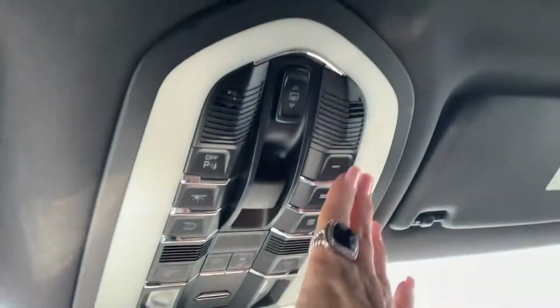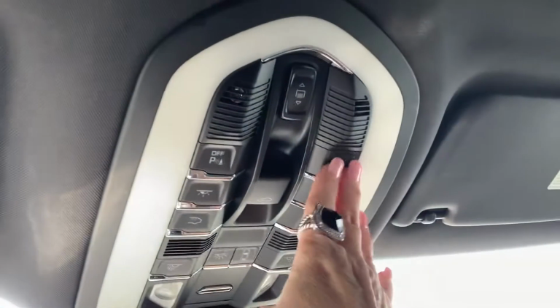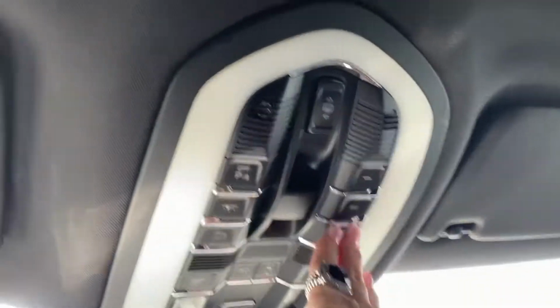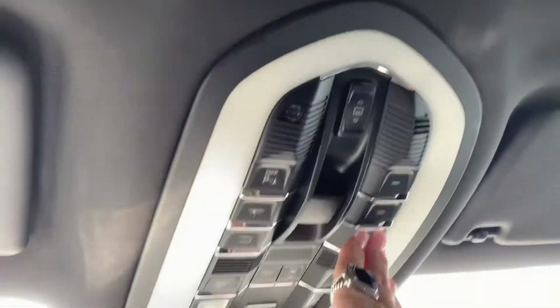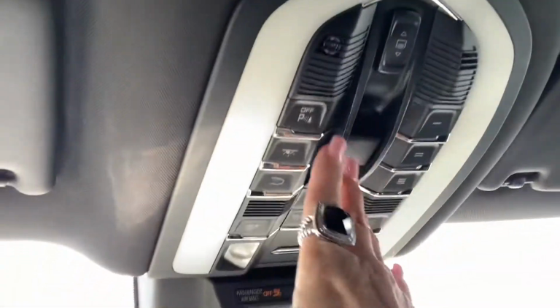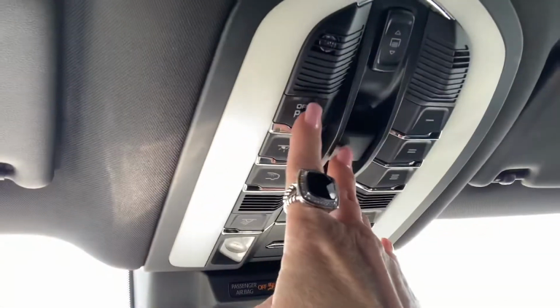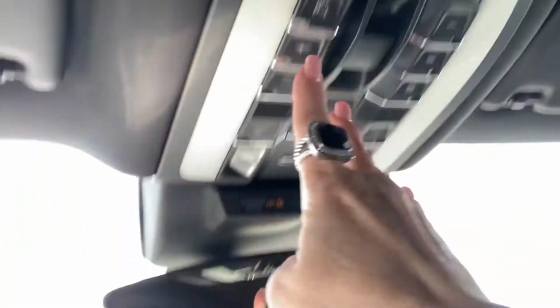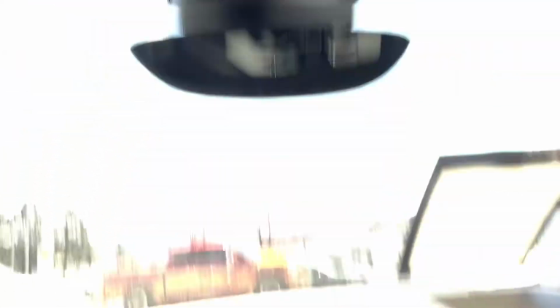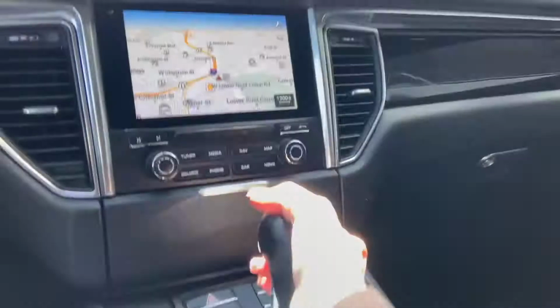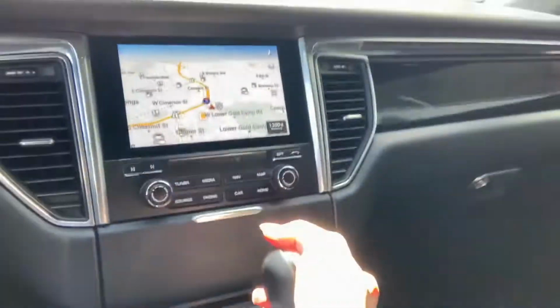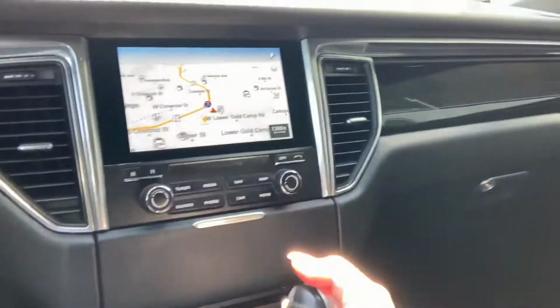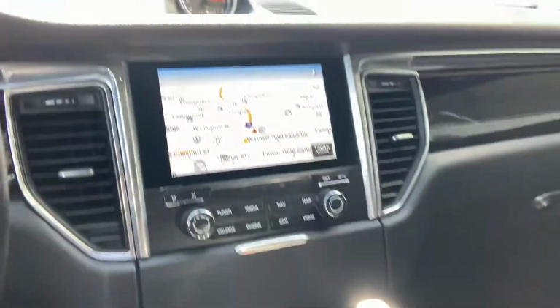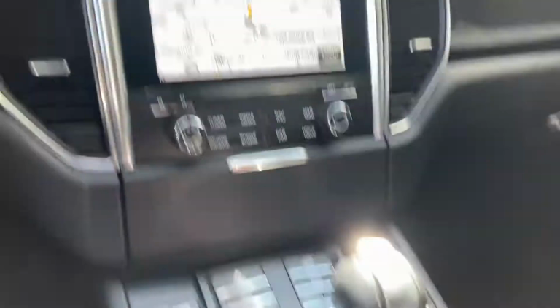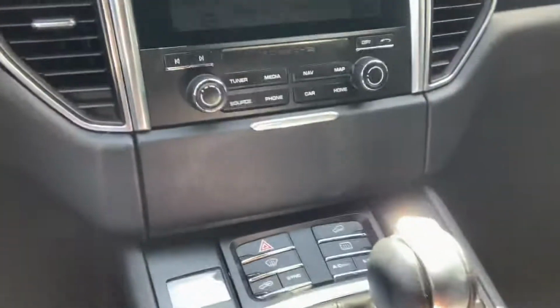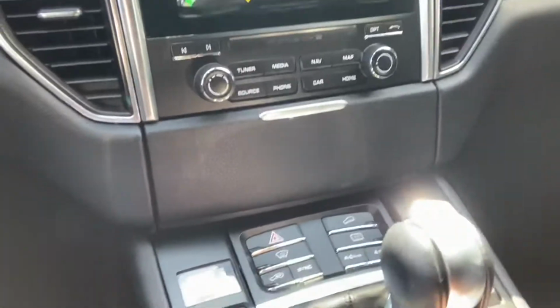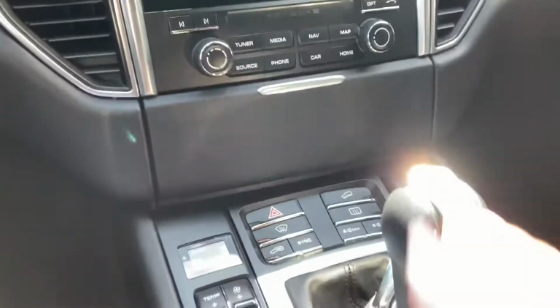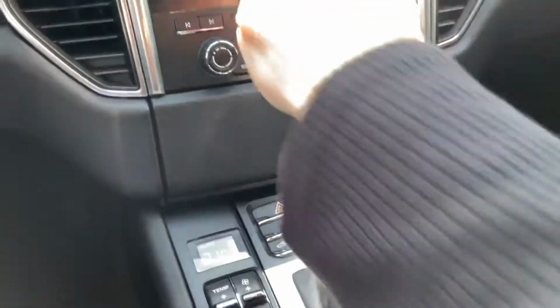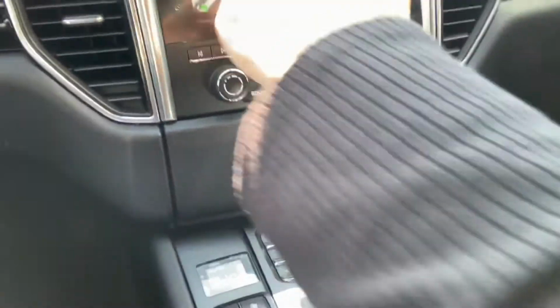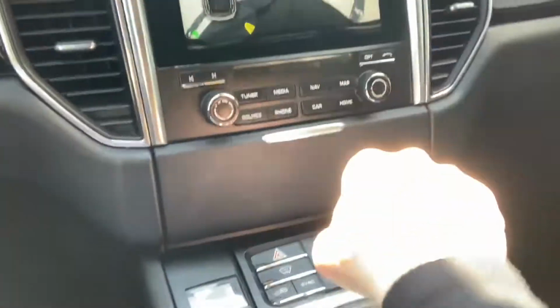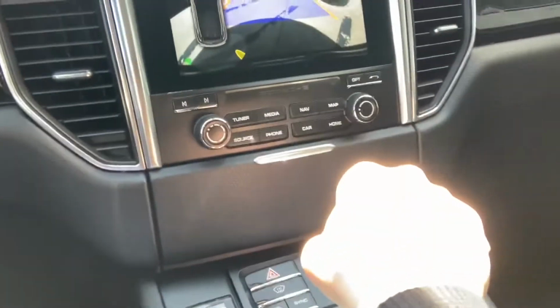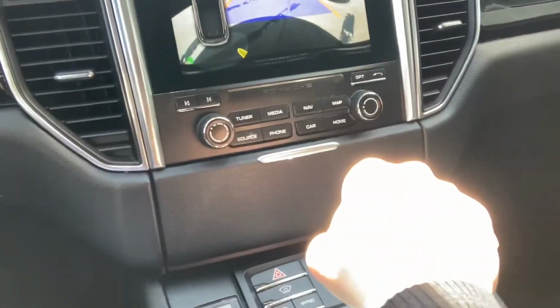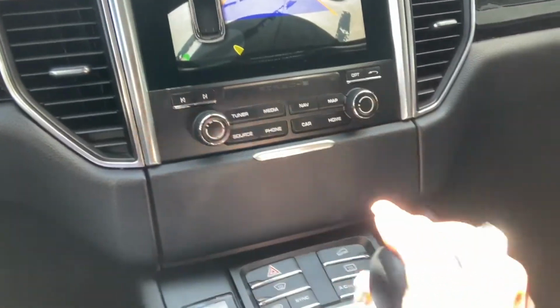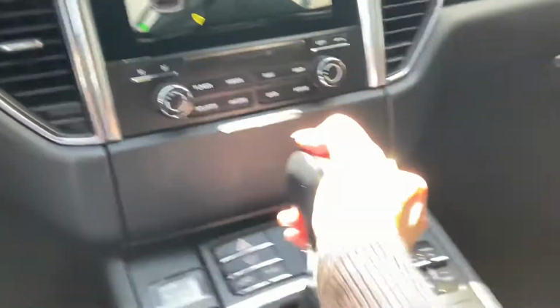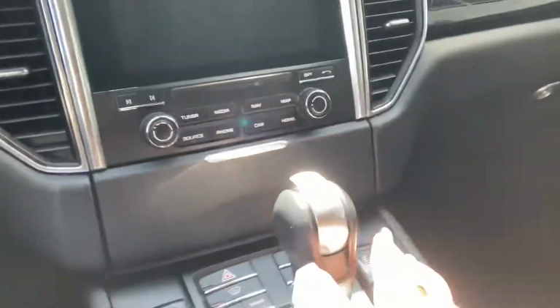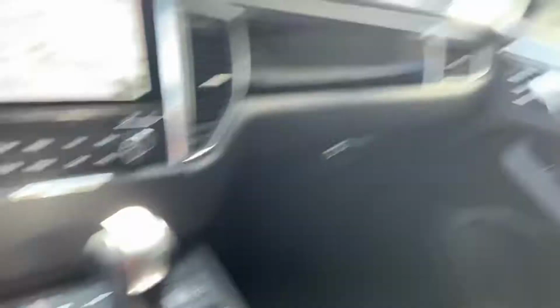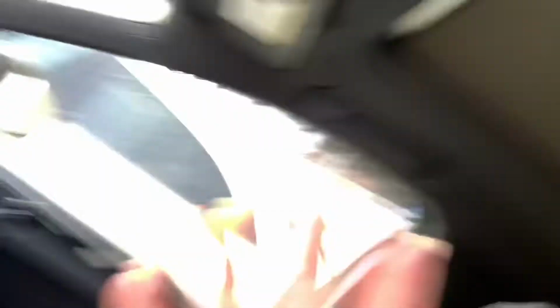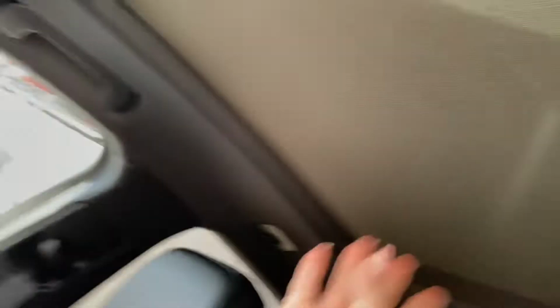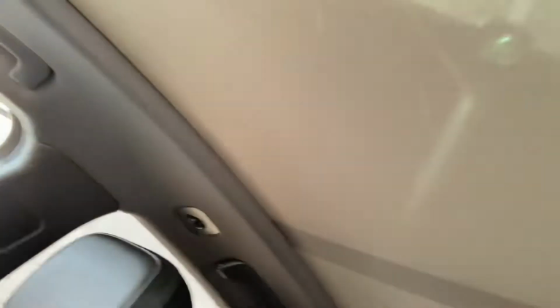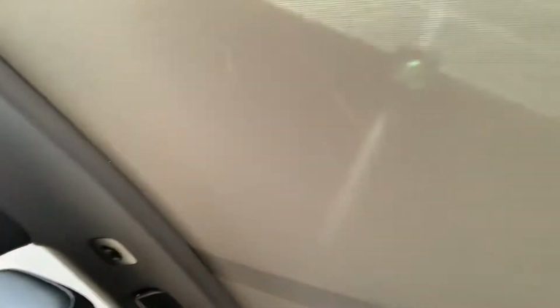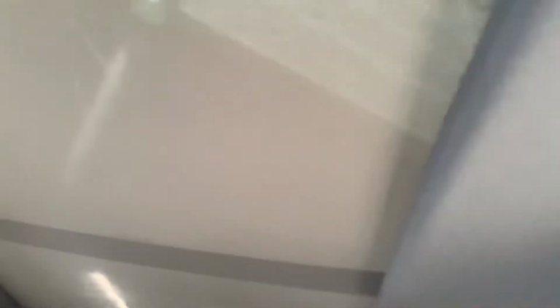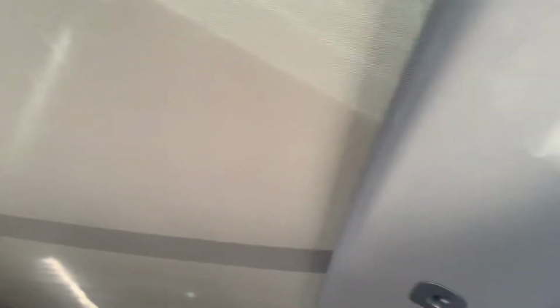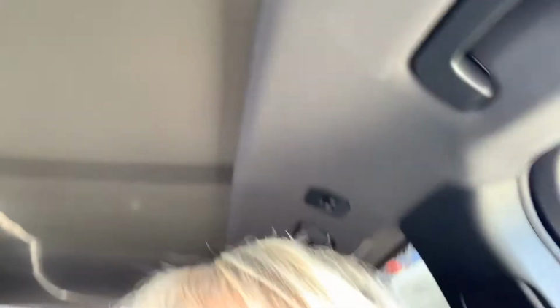You've got your HomeLink garage door opener and your parking assist. Let me show you that backup camera really quickly — you've got four sensors in the front and four sensors in the back. And there's a great big panoramic roof right there.